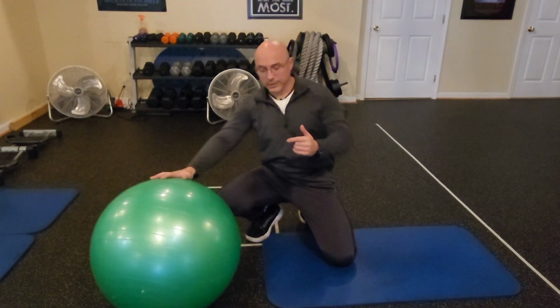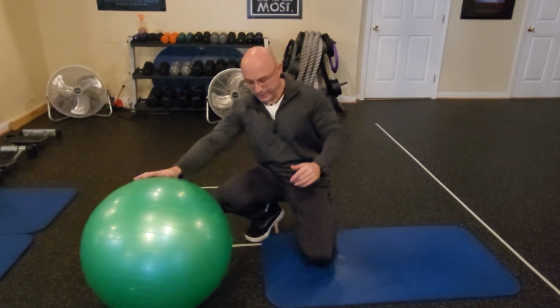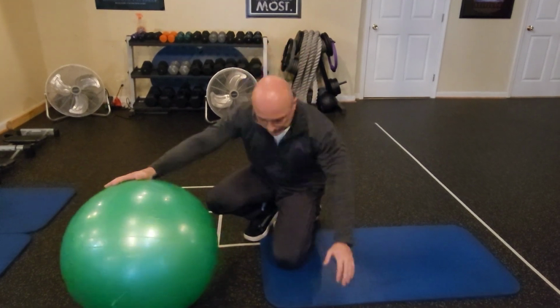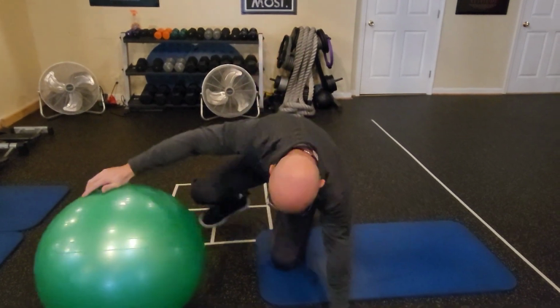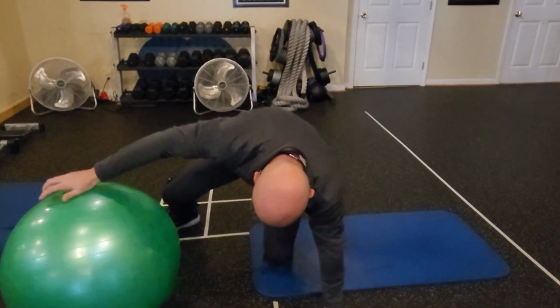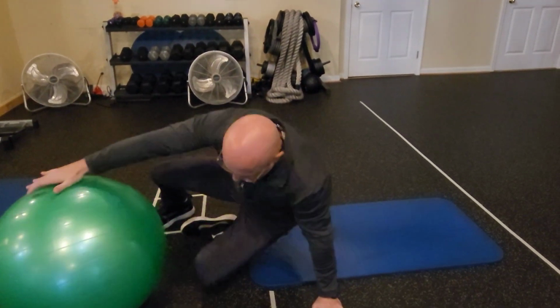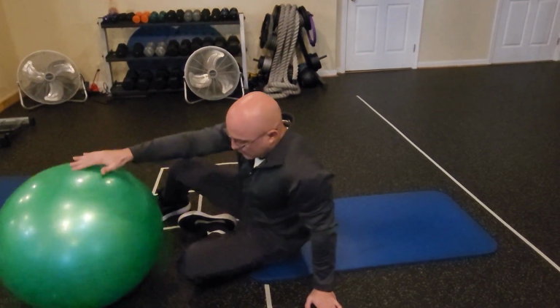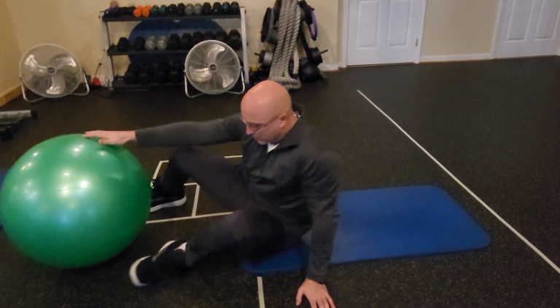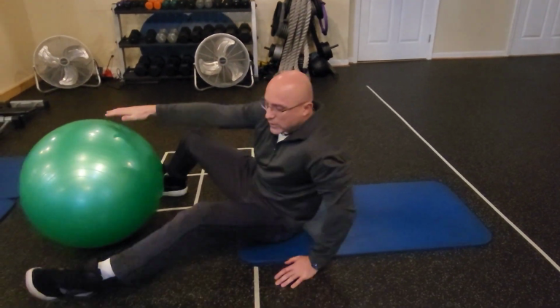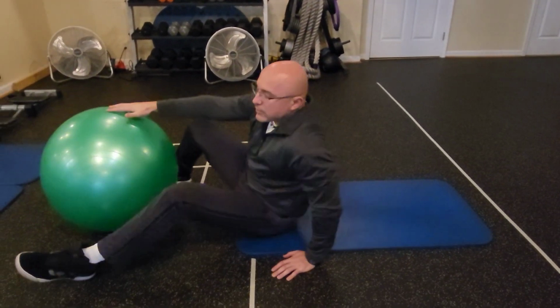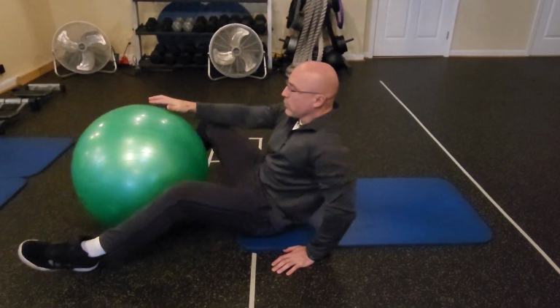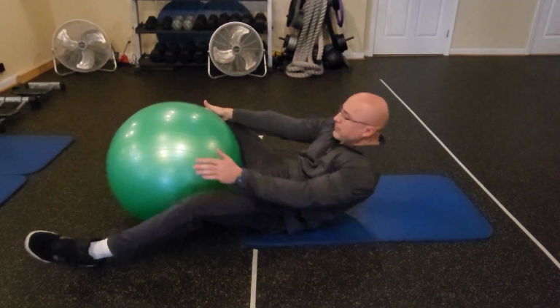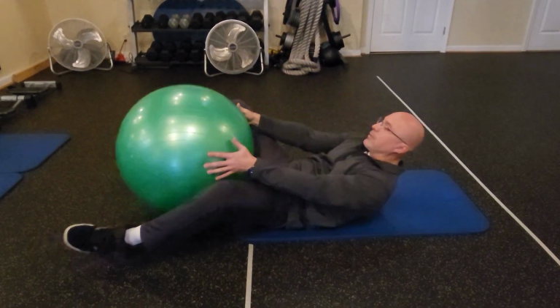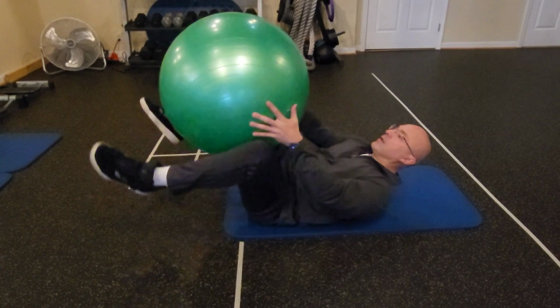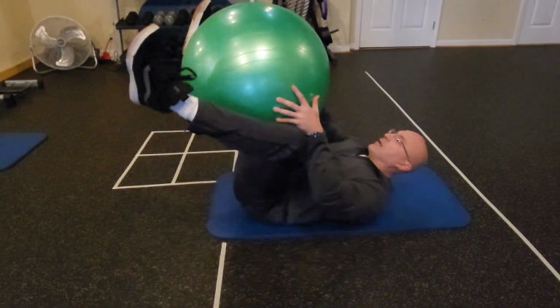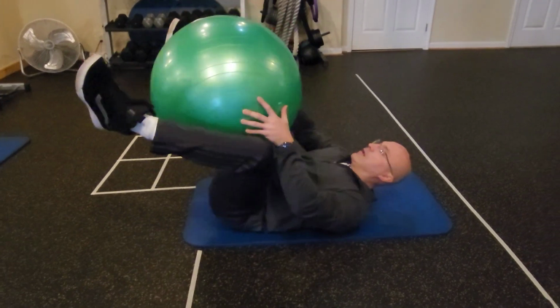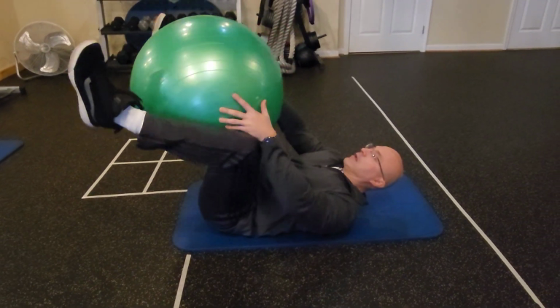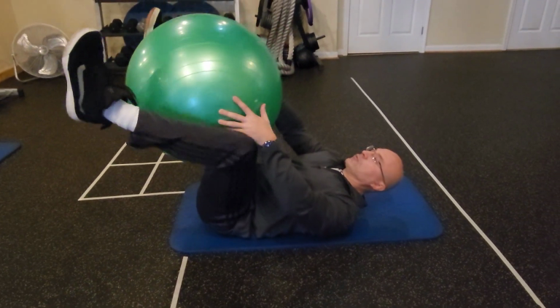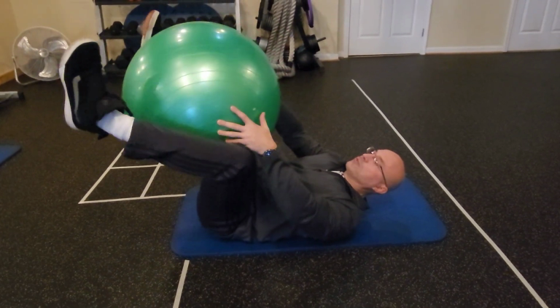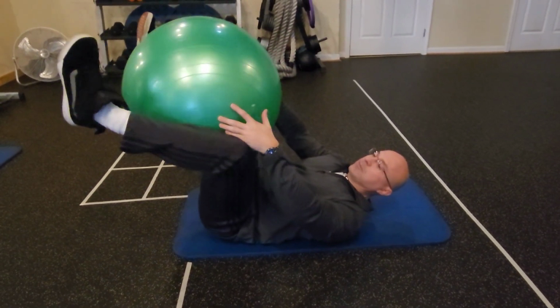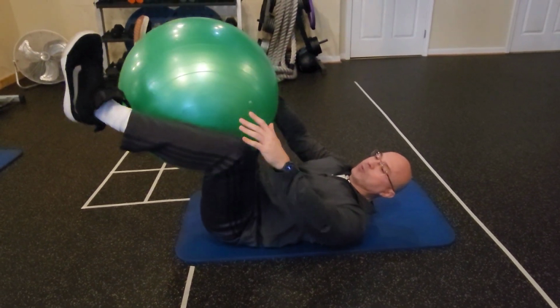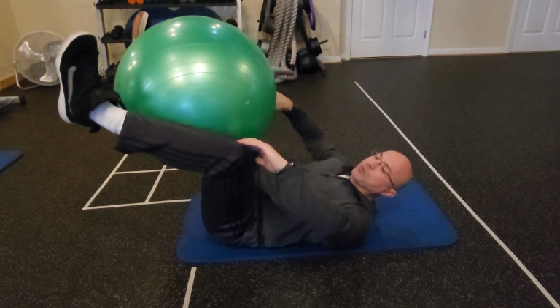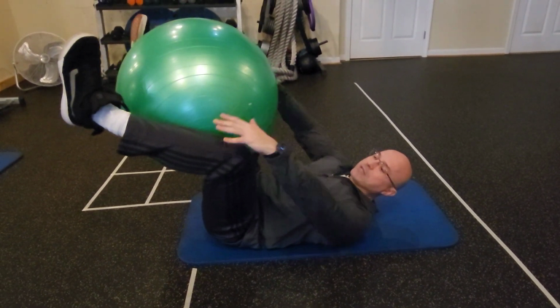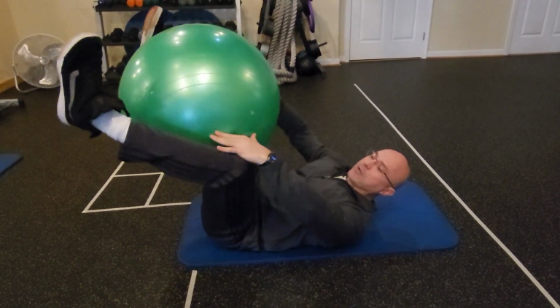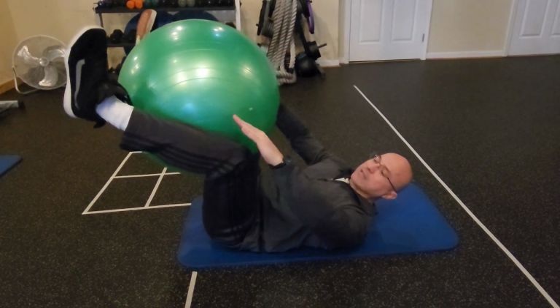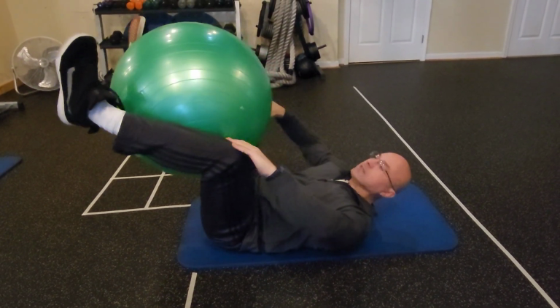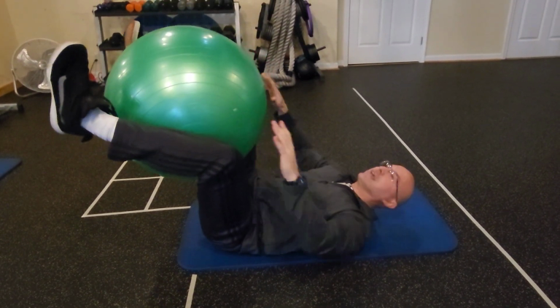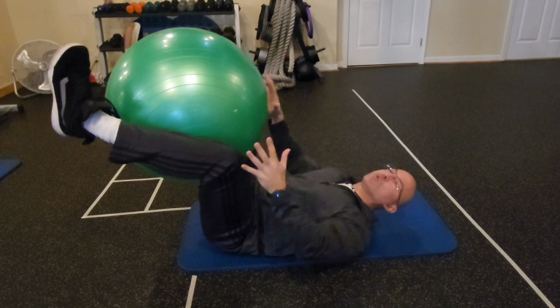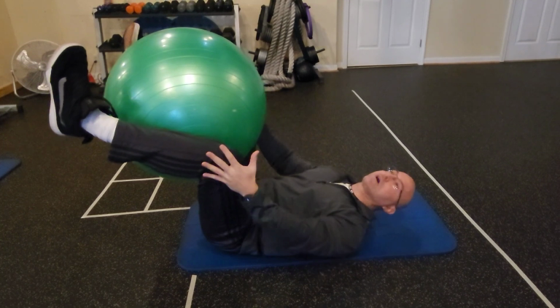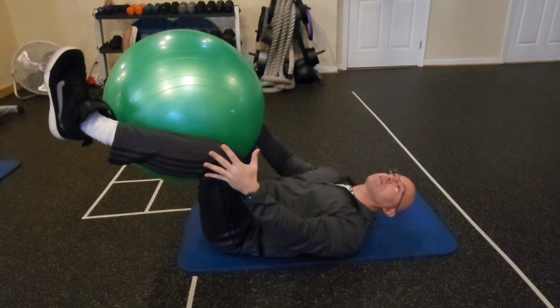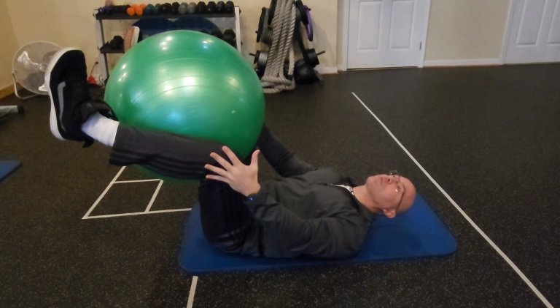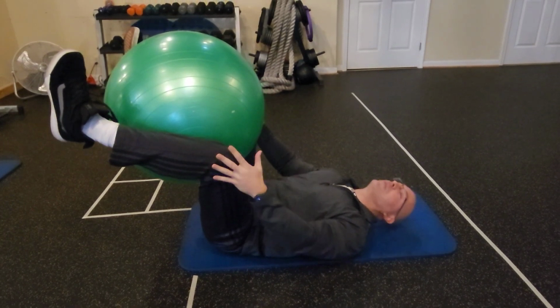Here's the setup. I want you to lay down on the floor and I want you to put the stability ball between your knees and your legs like this and squeeze as hard as possible.